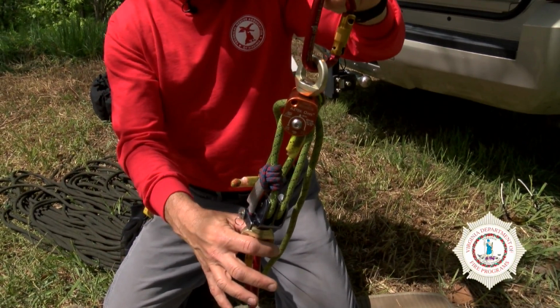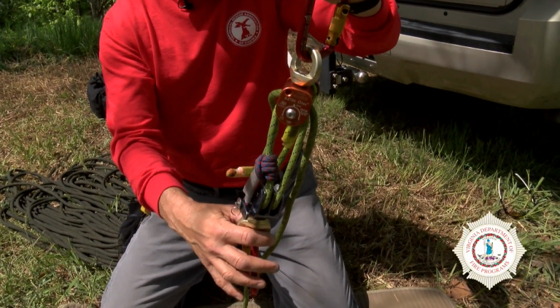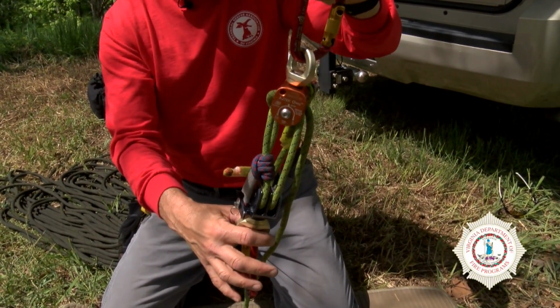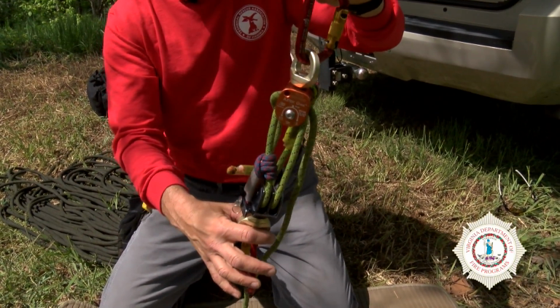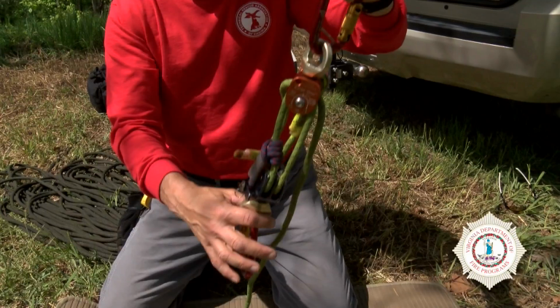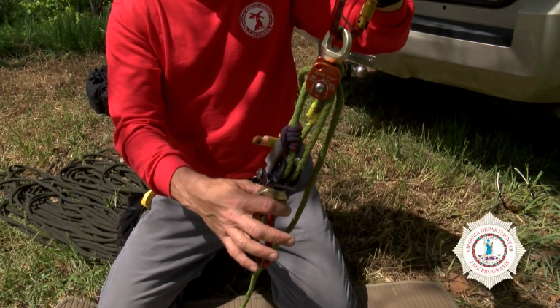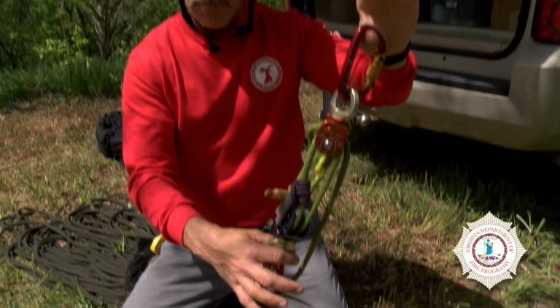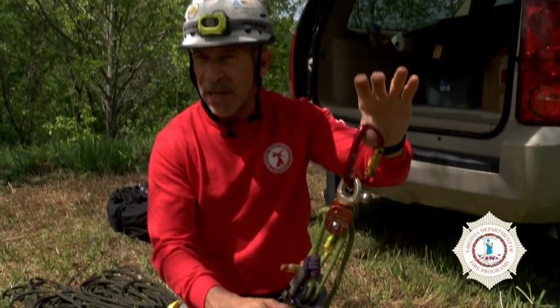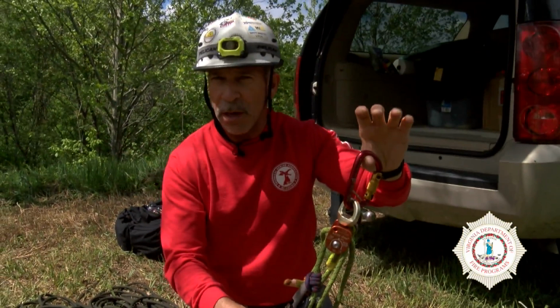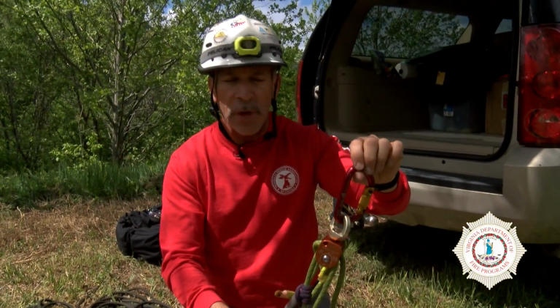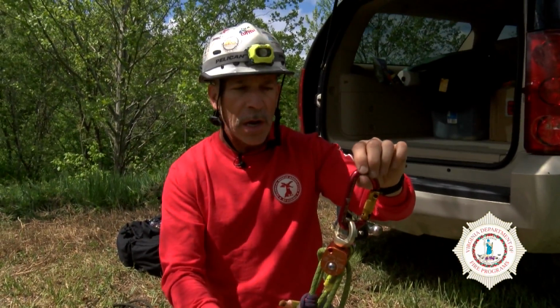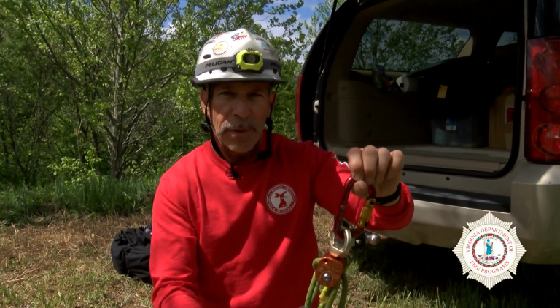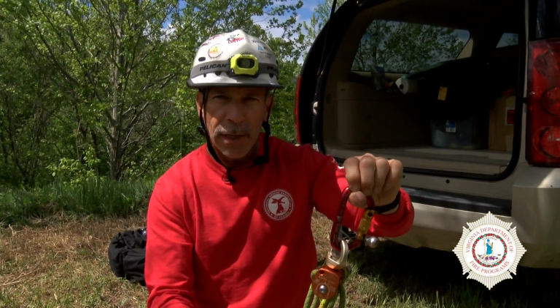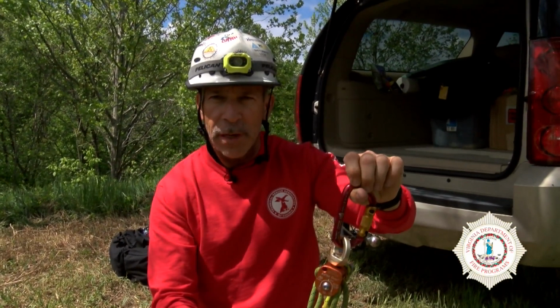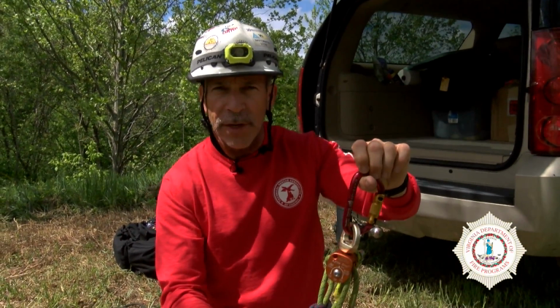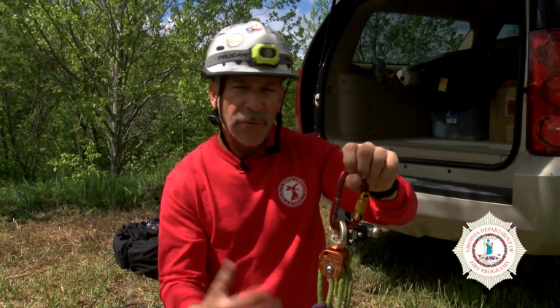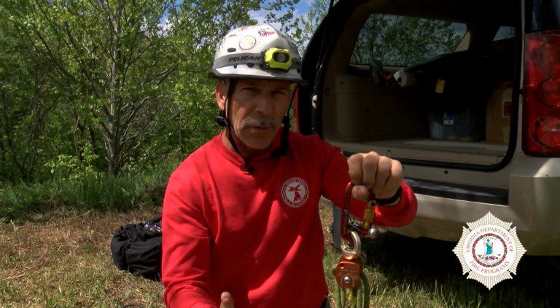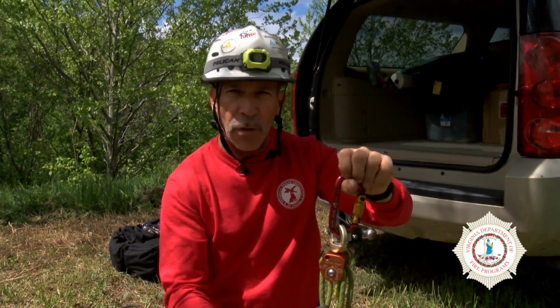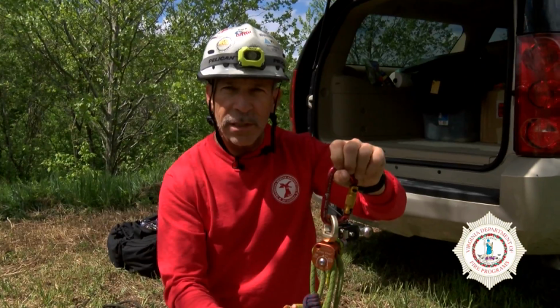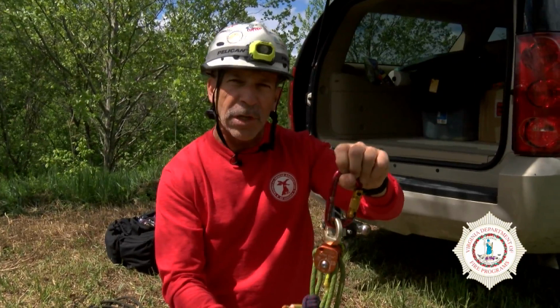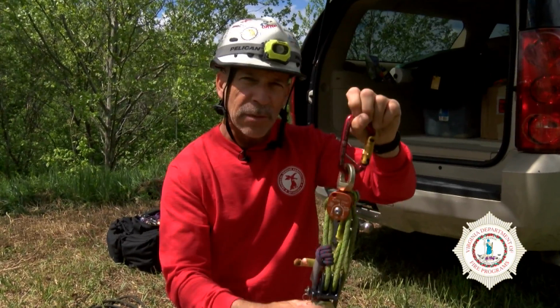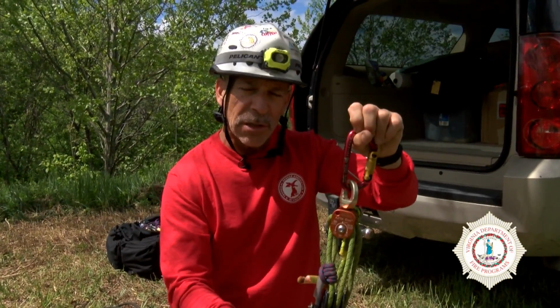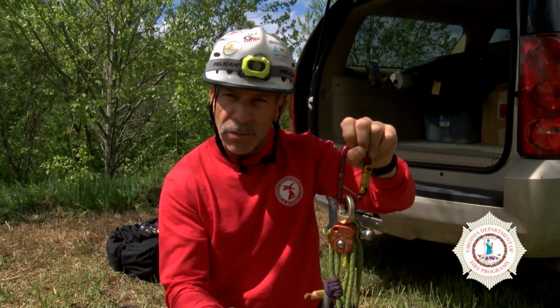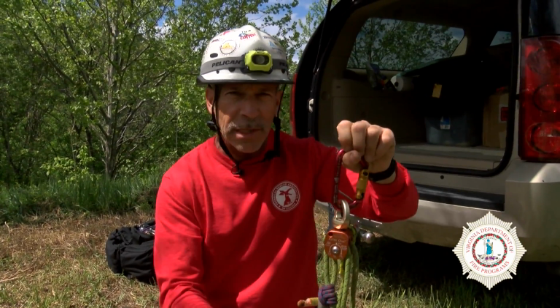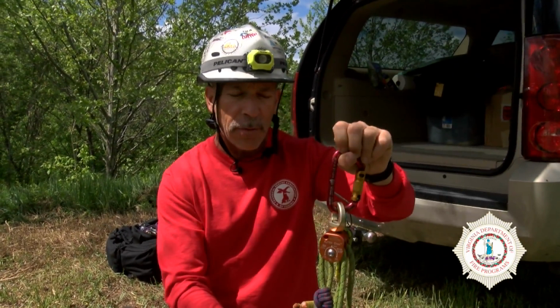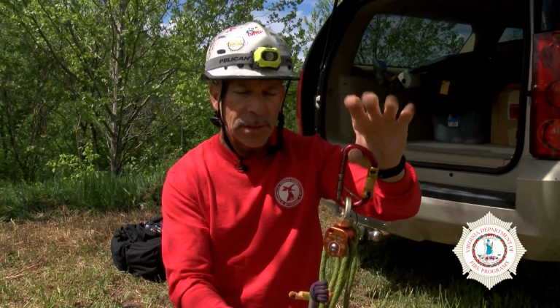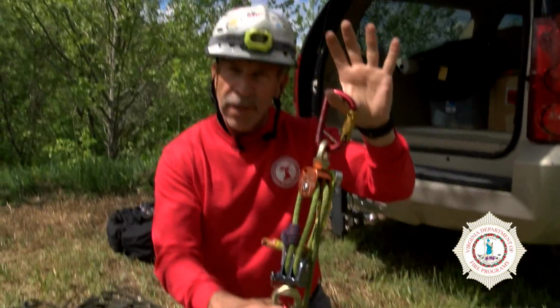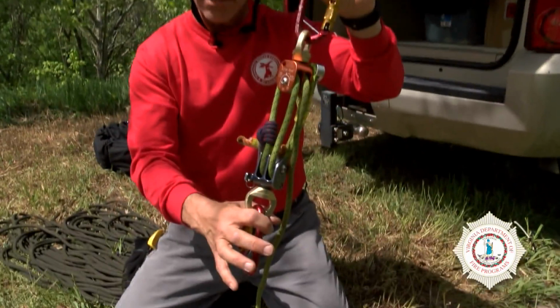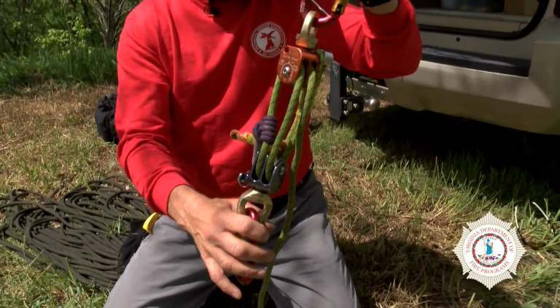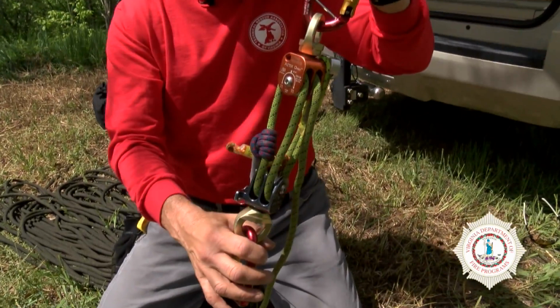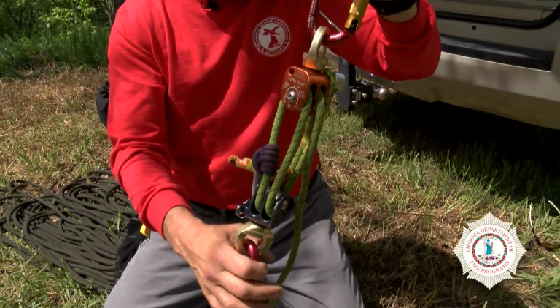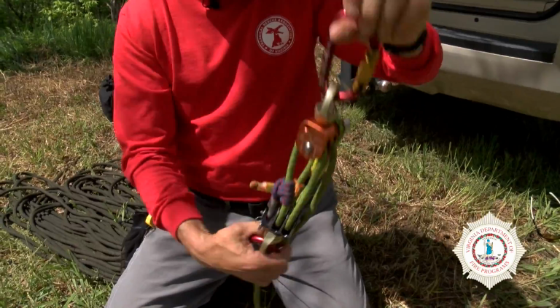That's the set of fours, and again, this is great for a mid-phase pick-off — maybe picking up a victim who's fallen into a fall arrest system and you need to raise them just a little bit to release that fall arrest system. This set of fours is a great device for that.